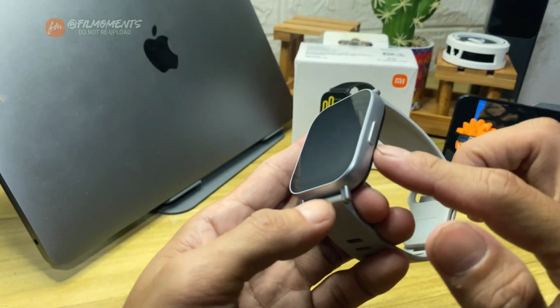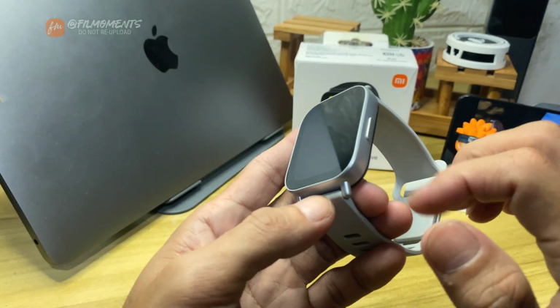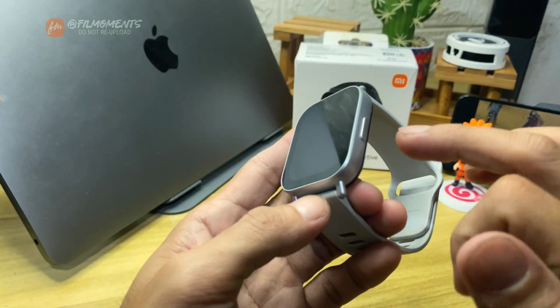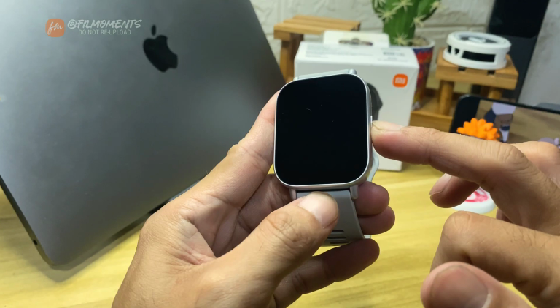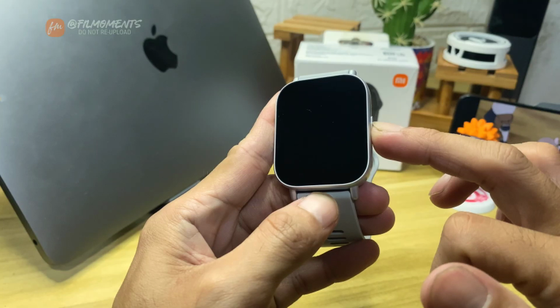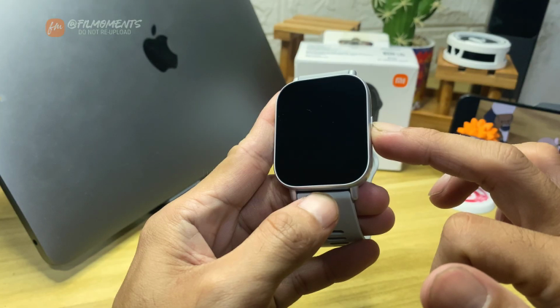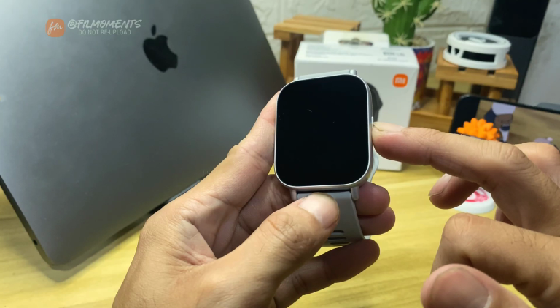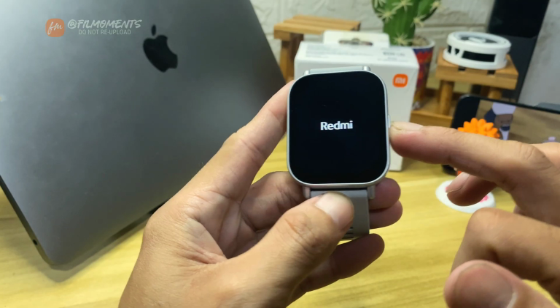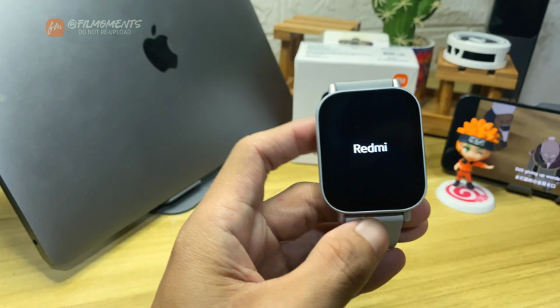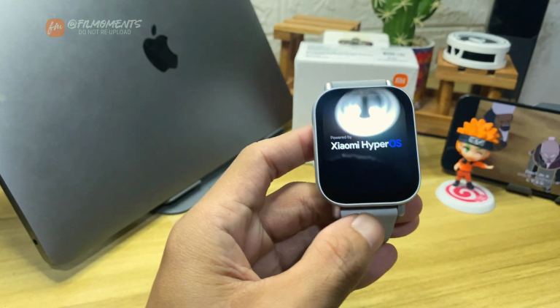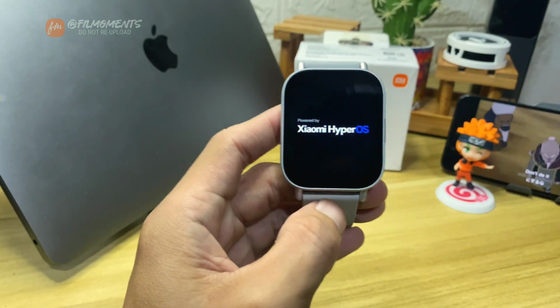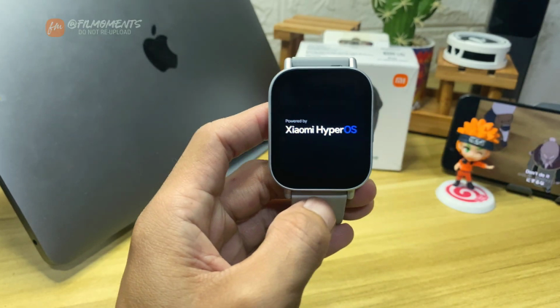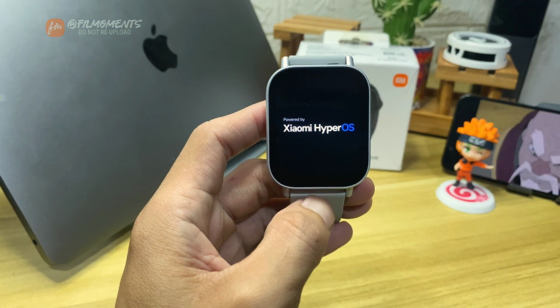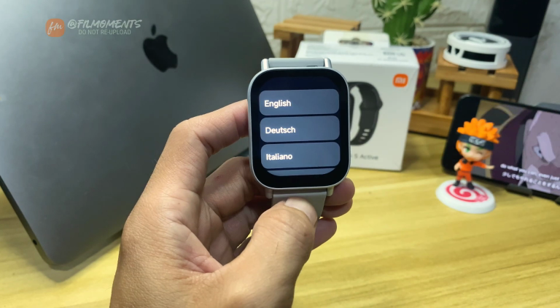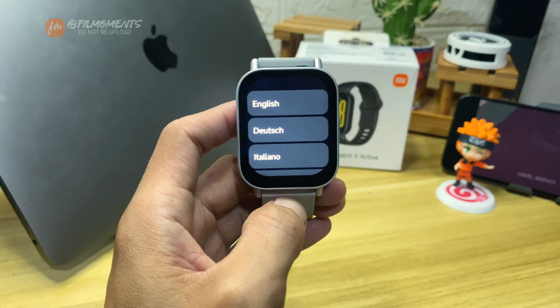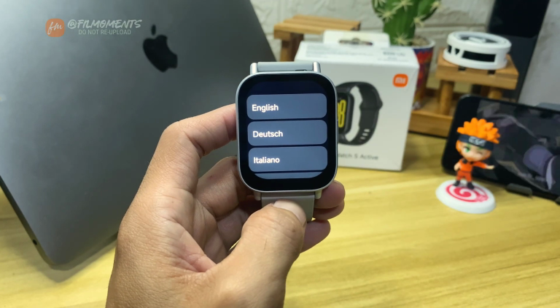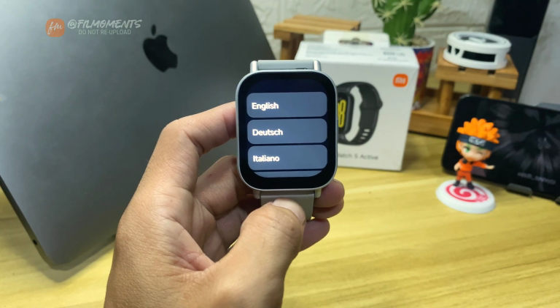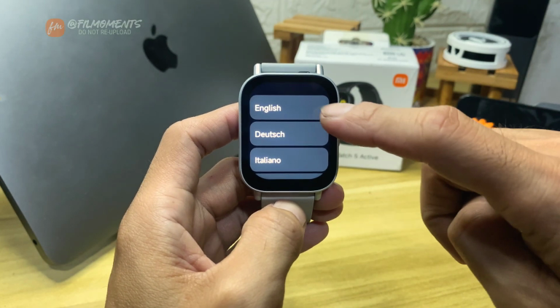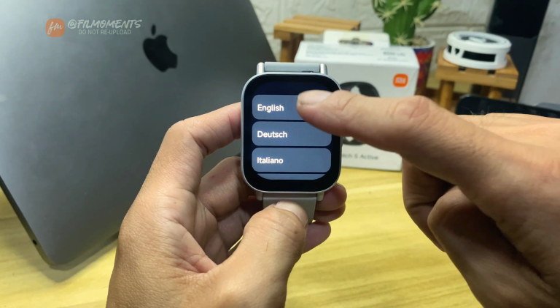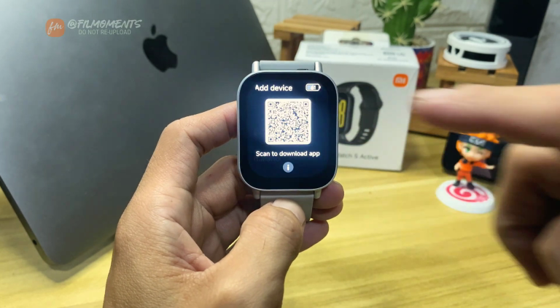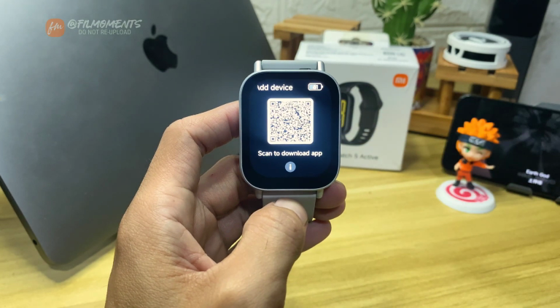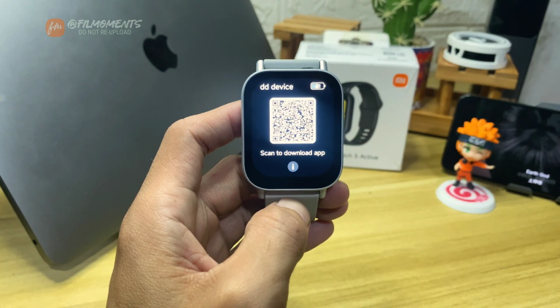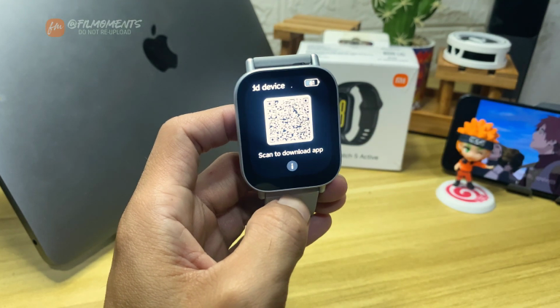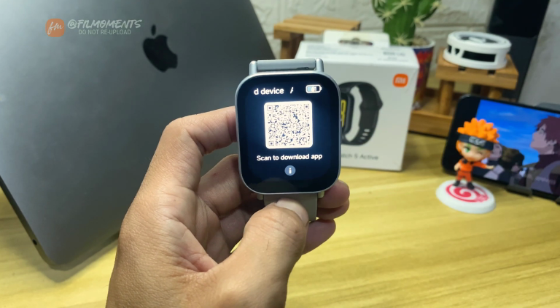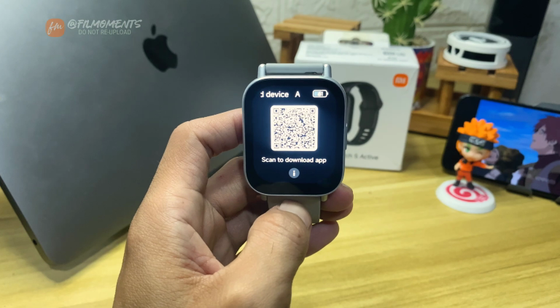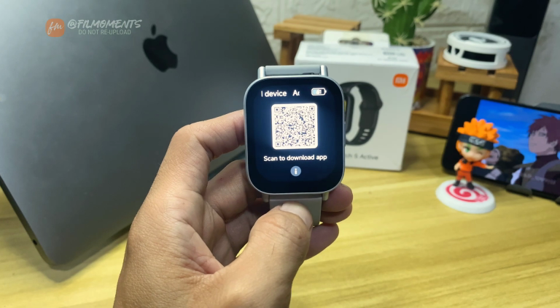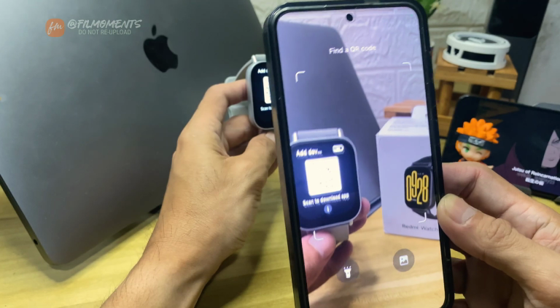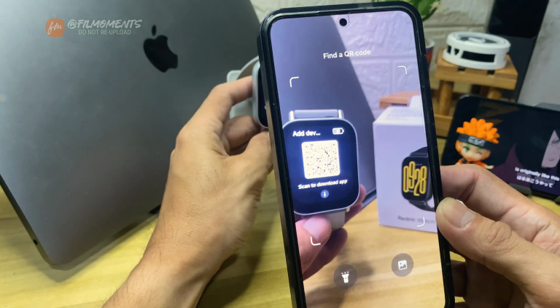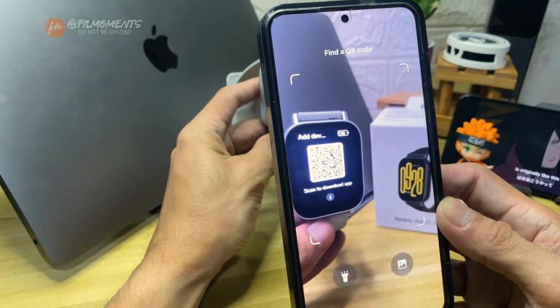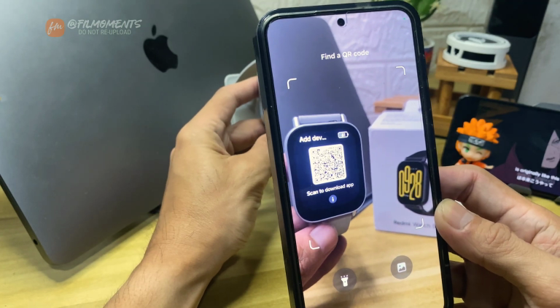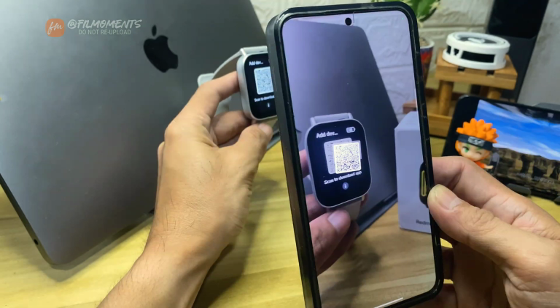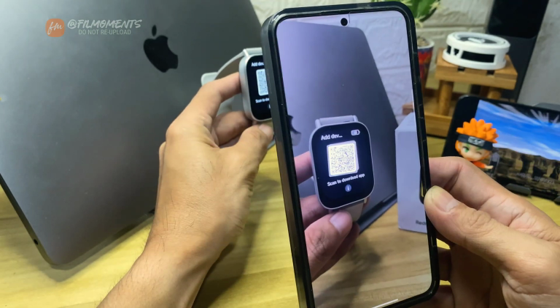First, press on the side button to turn it on. Now choose your language. Now you see this QR code — go ahead and scan it on your phone.